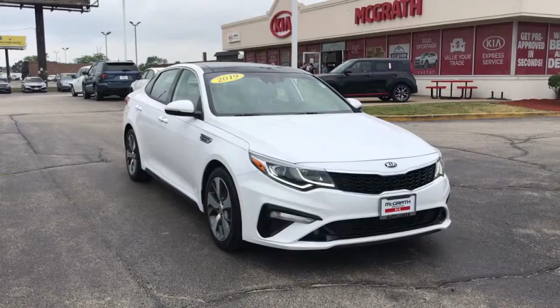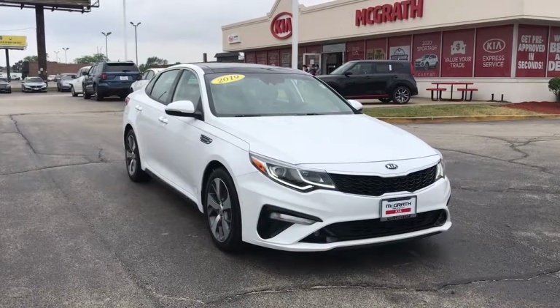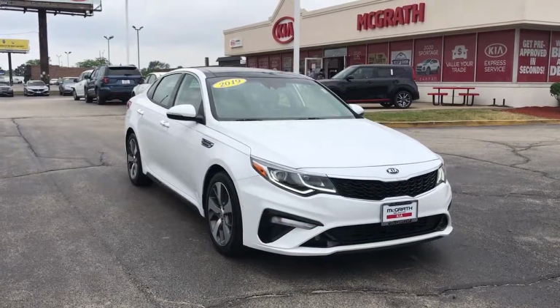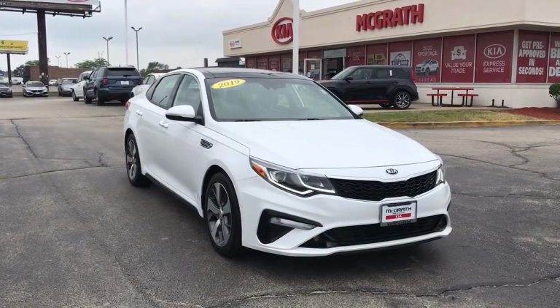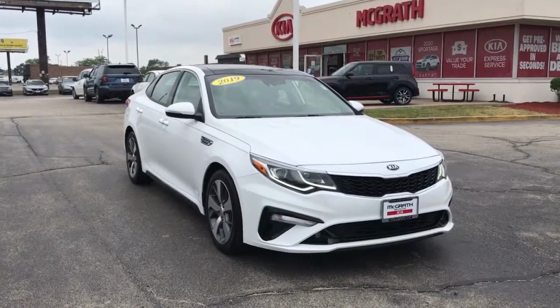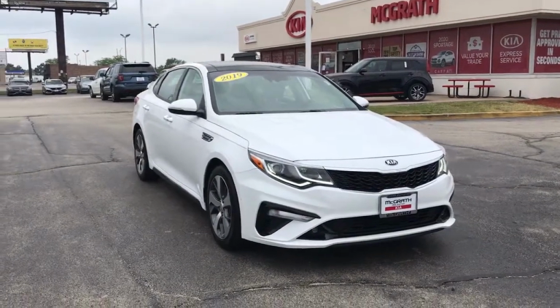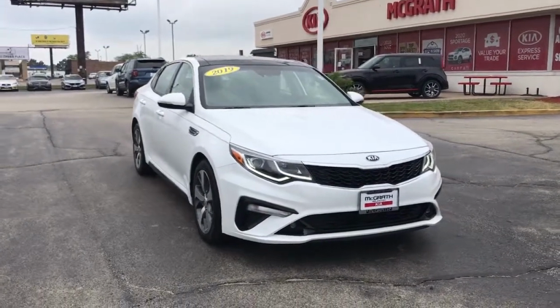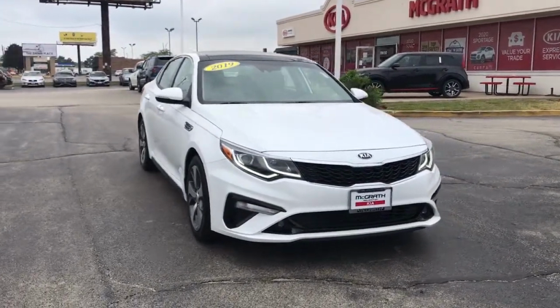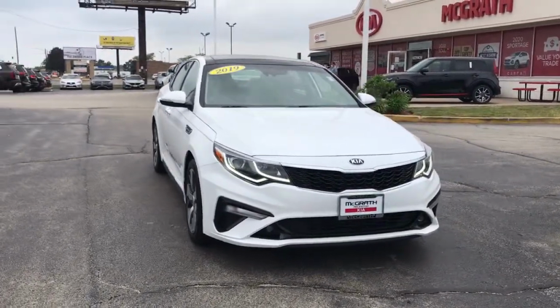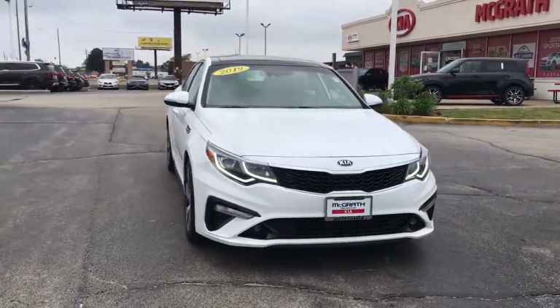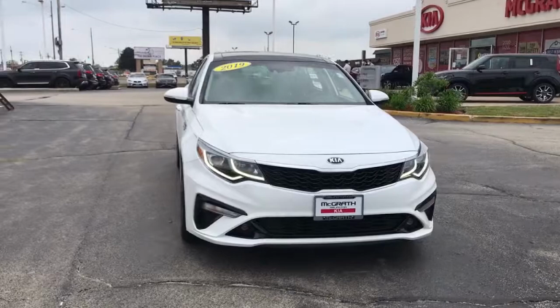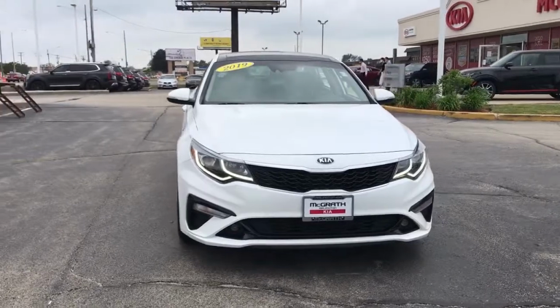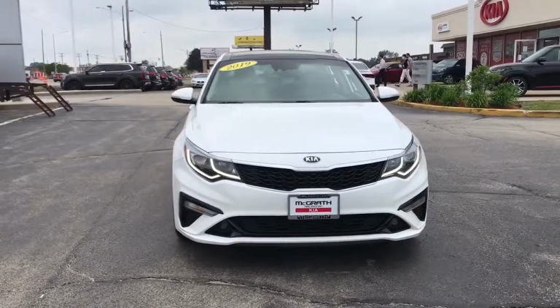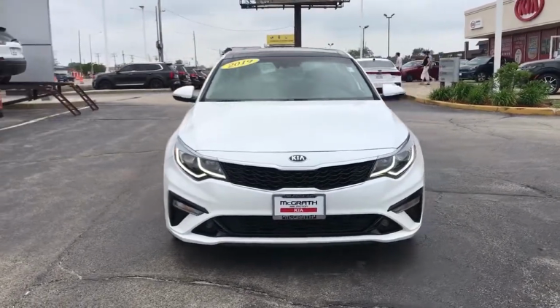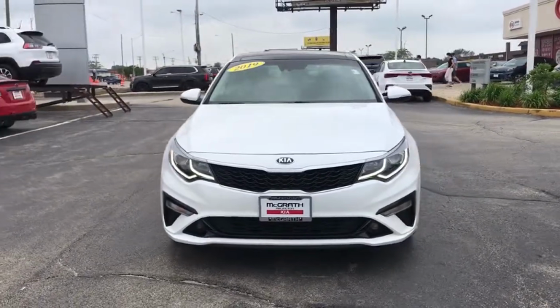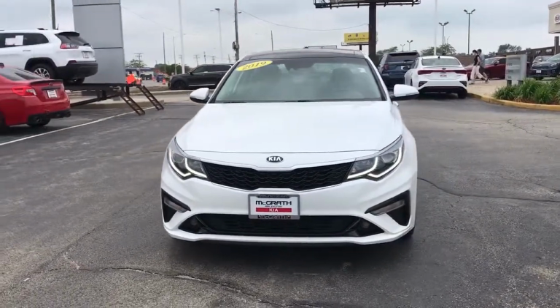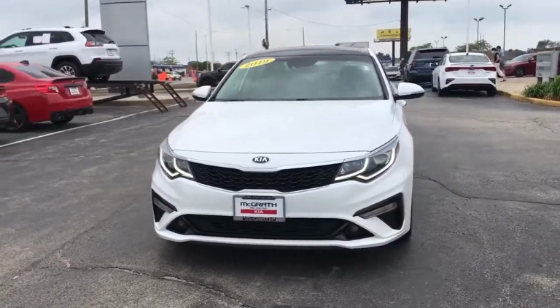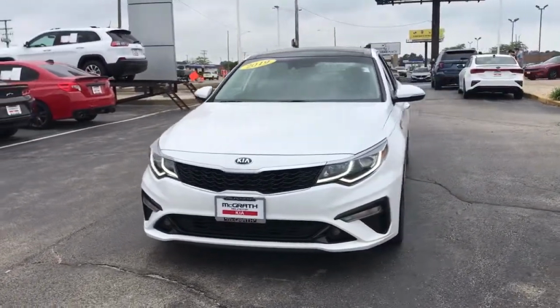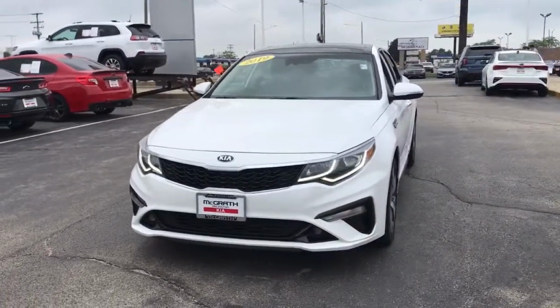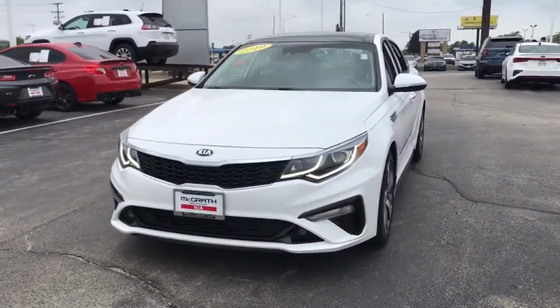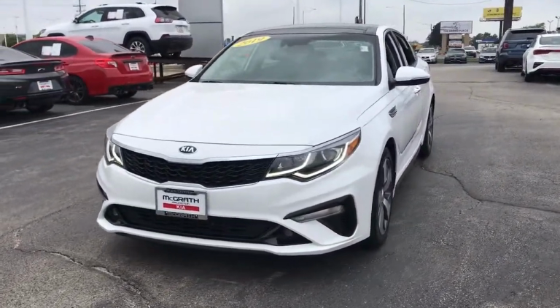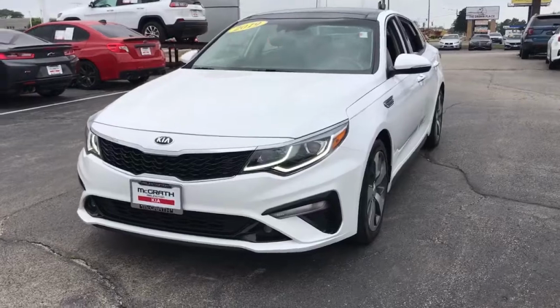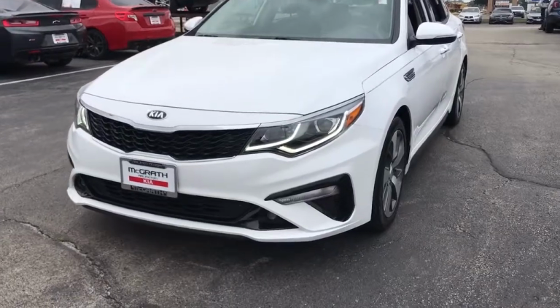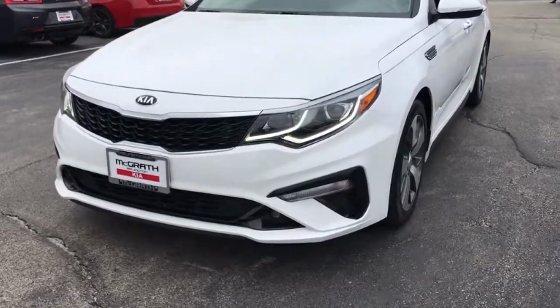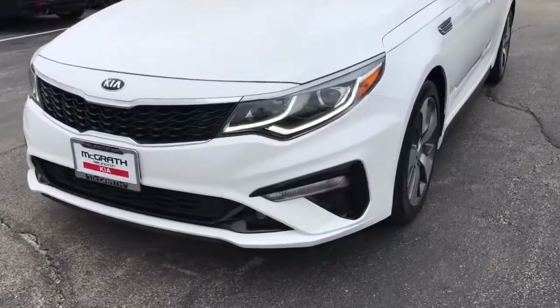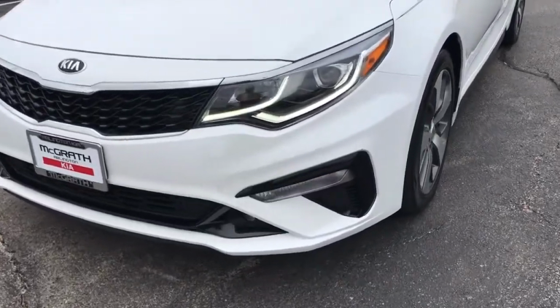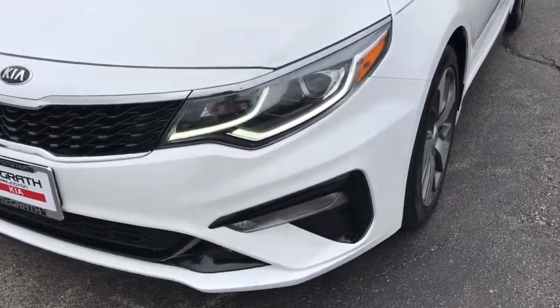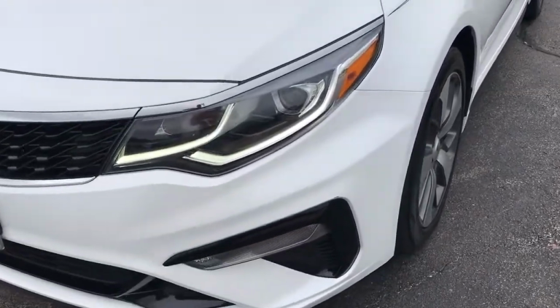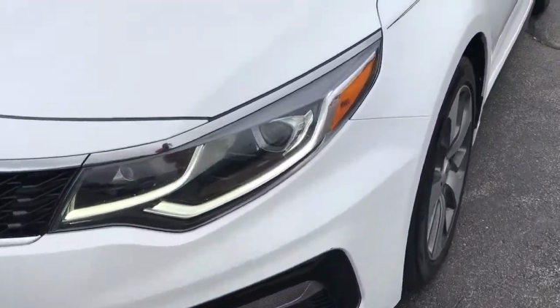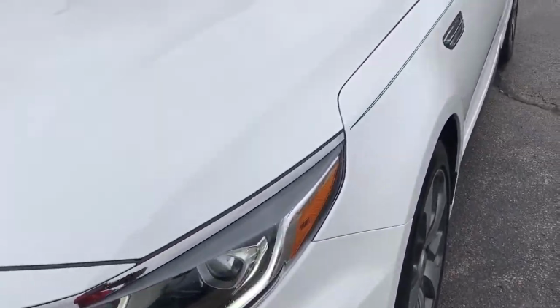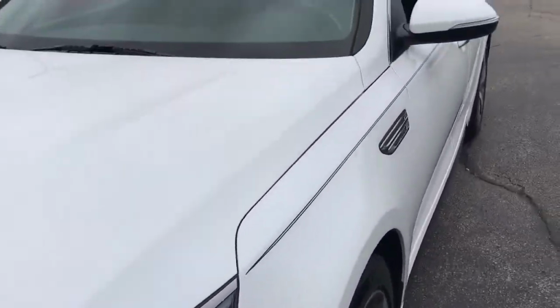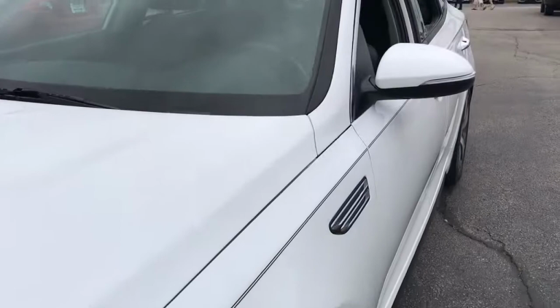You just found the 2019 Kia Optima. With less than 35,000 miles on the odometer, this vehicle provides excellent value. Bring comfort and convenience with you wherever the road leads in this sporty, family-focused Optima.